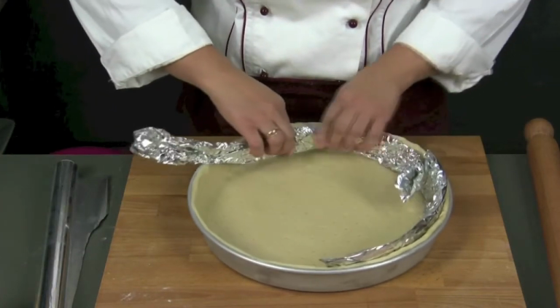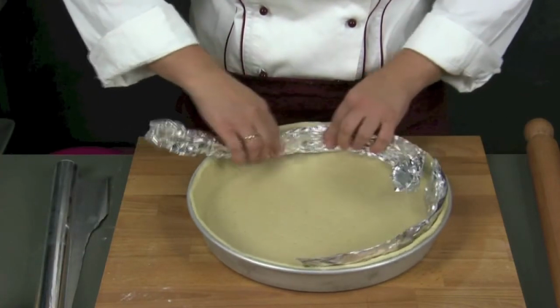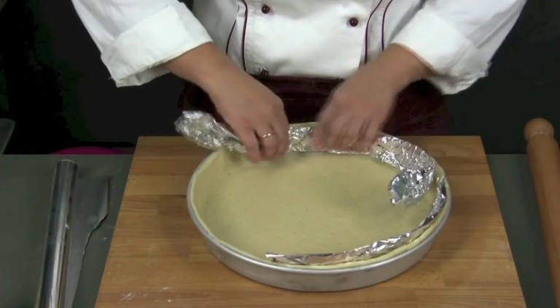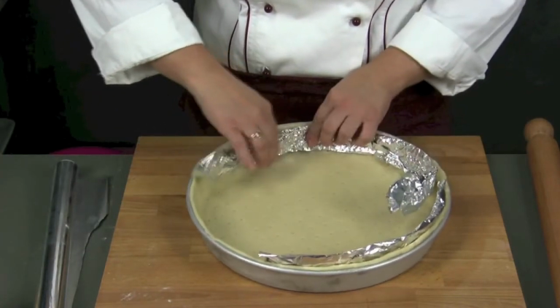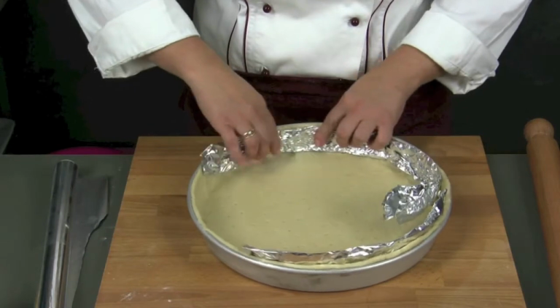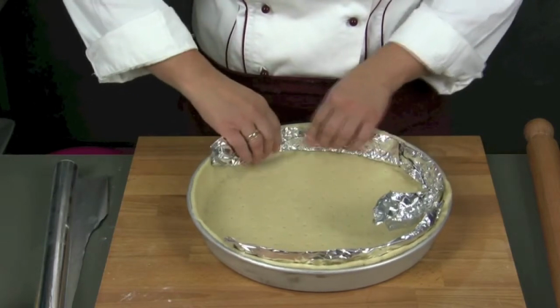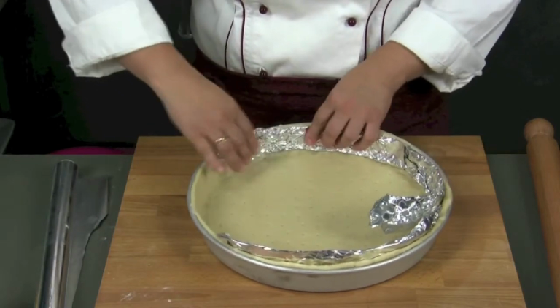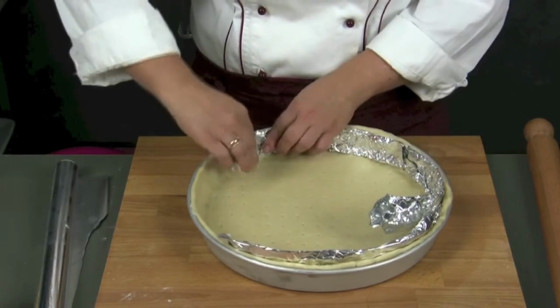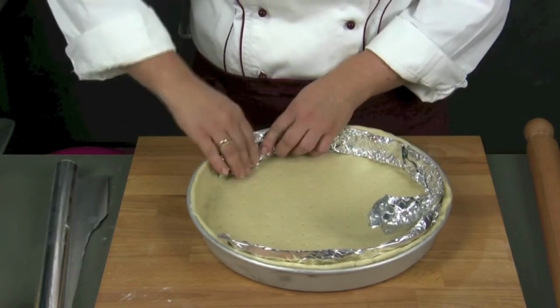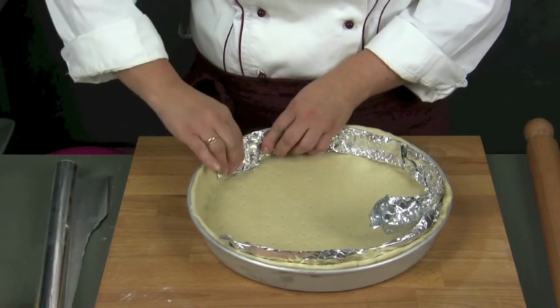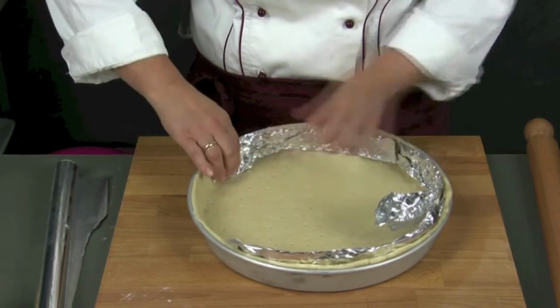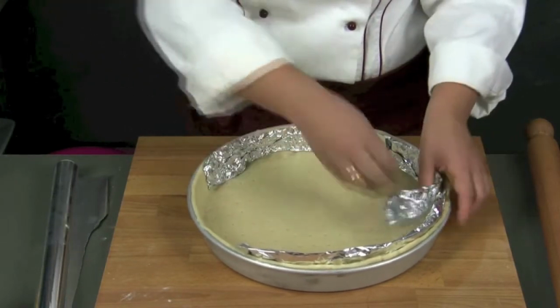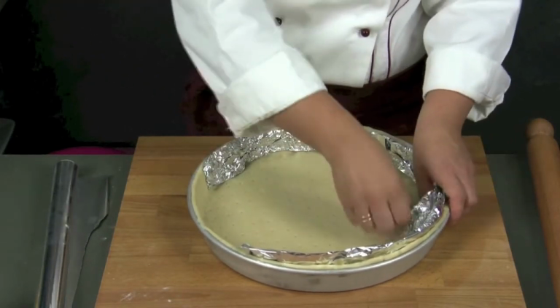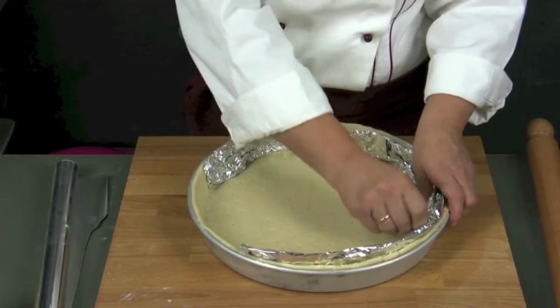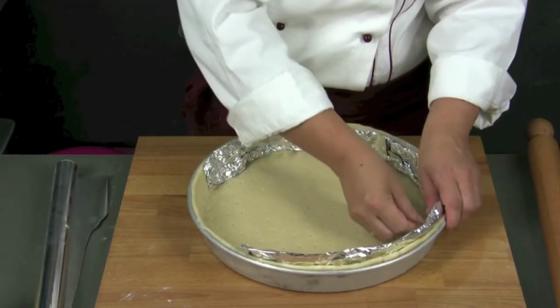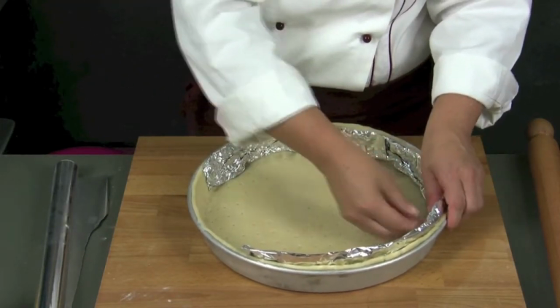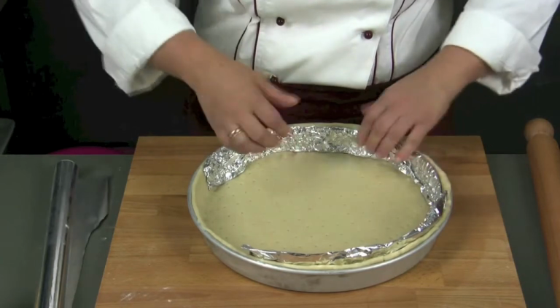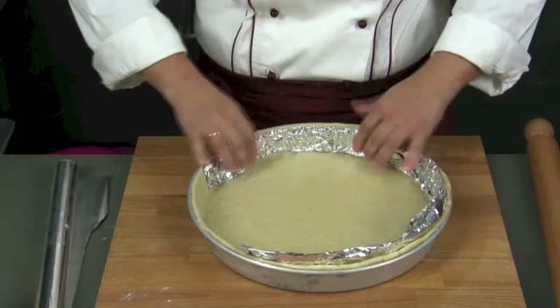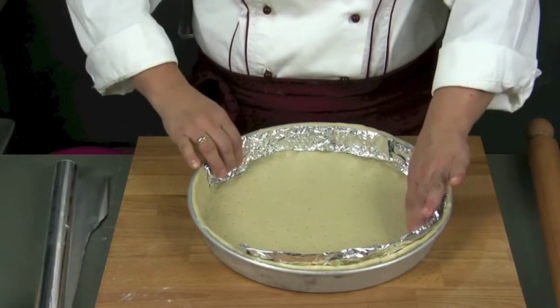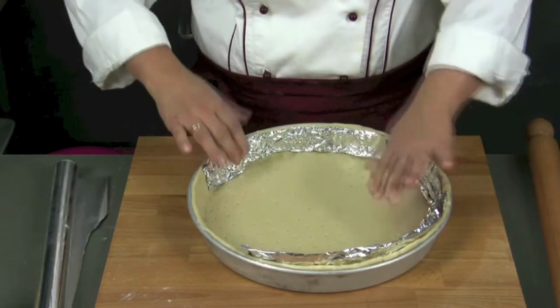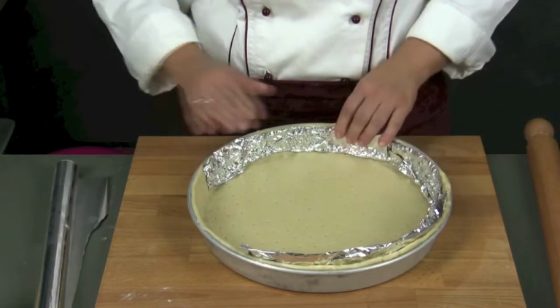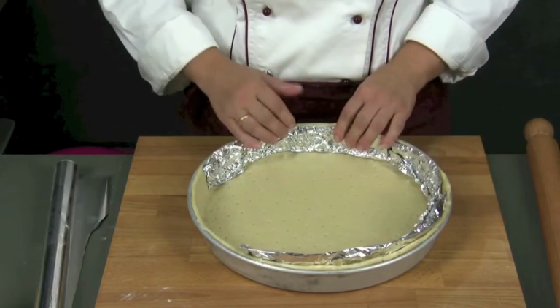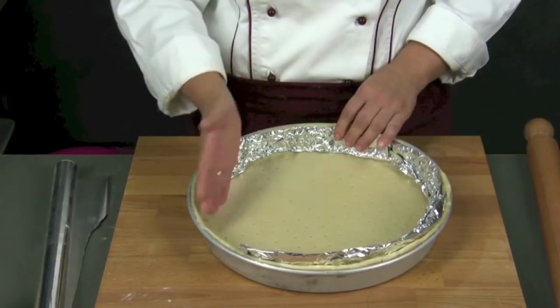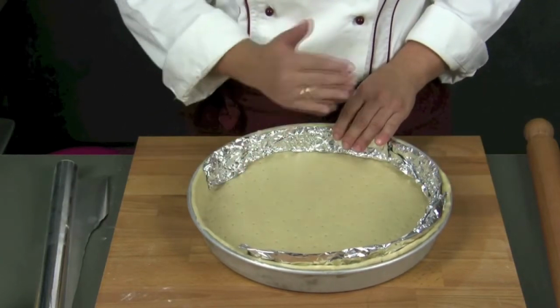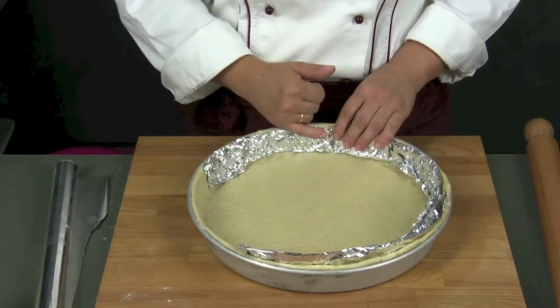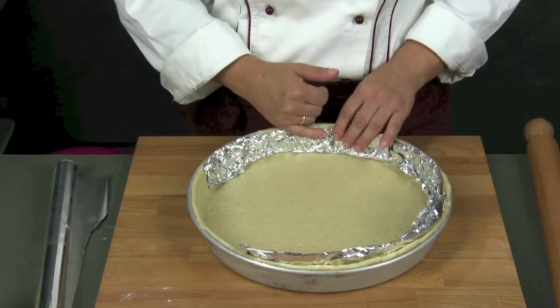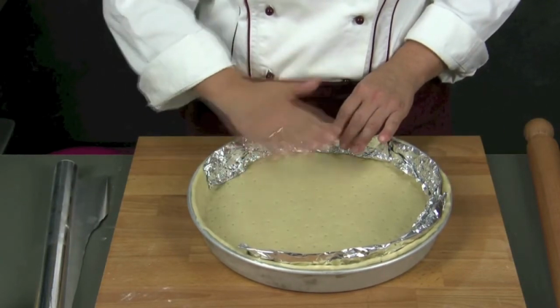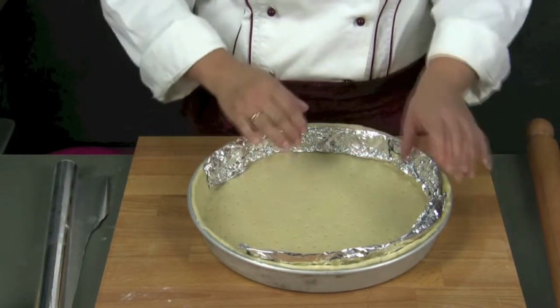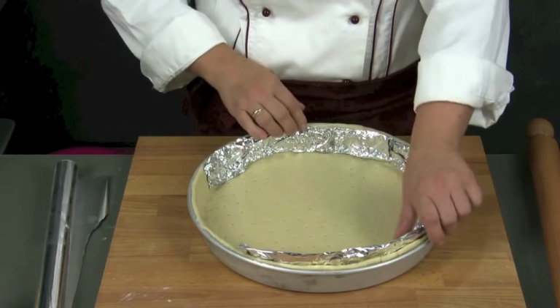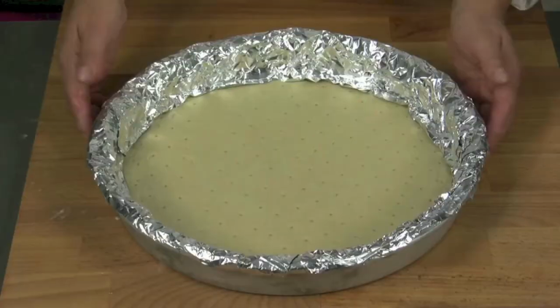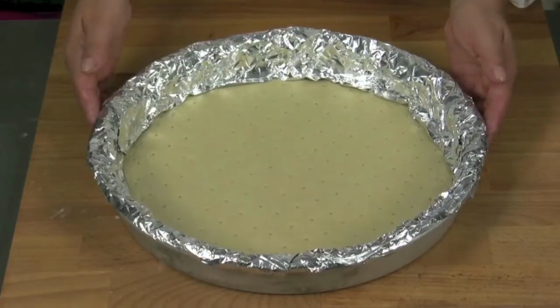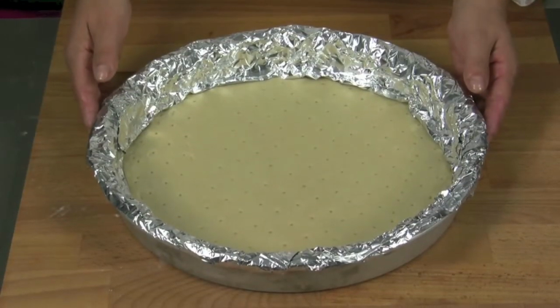I prefer the aluminium paper, because it is the faster method and allows the best result, putting it in the oven for a very short time. In contrast, with the beans method, we have to take the paper out and put it in the oven again.